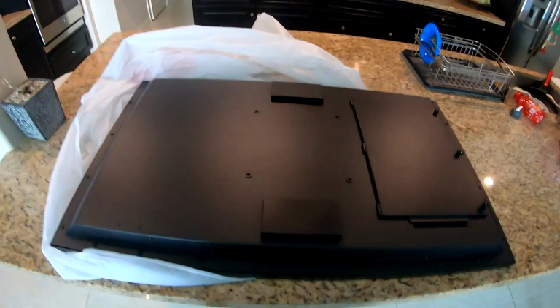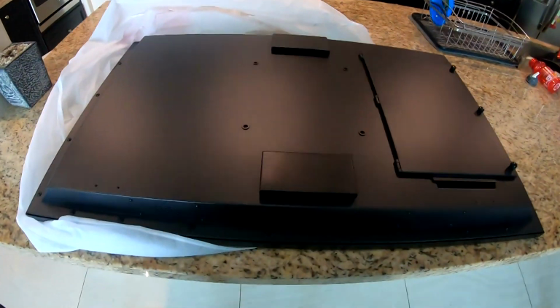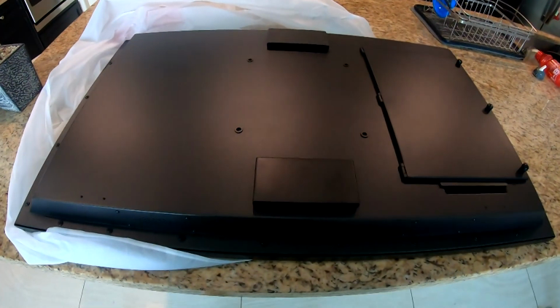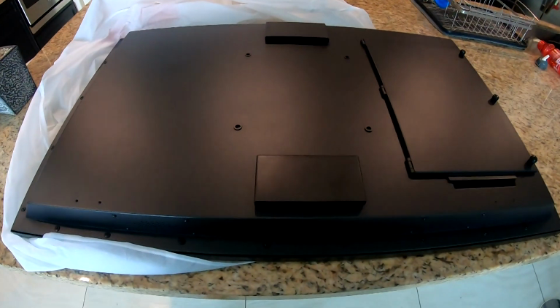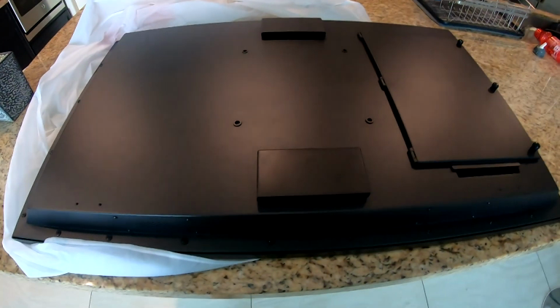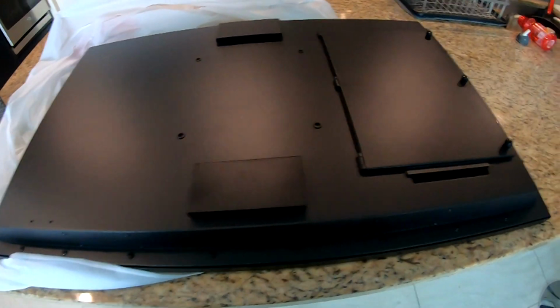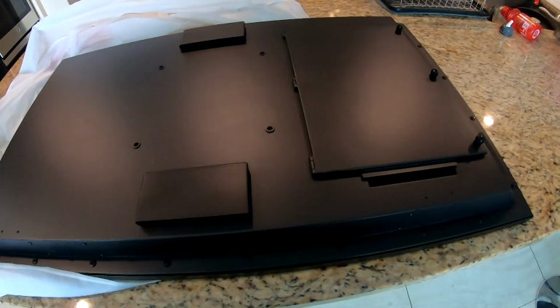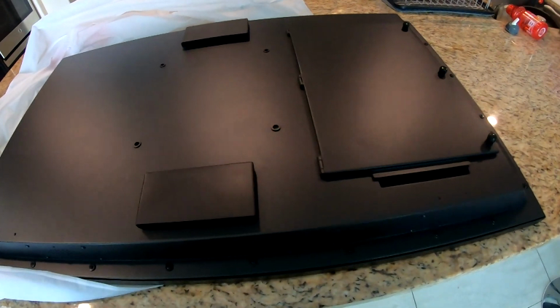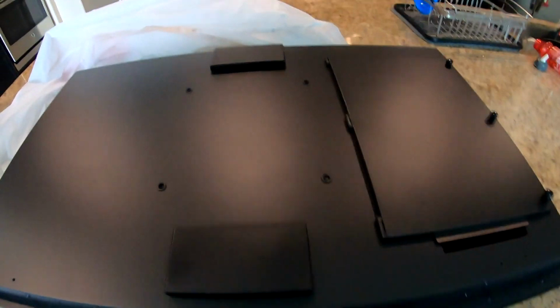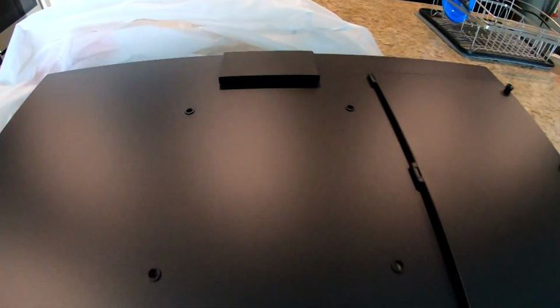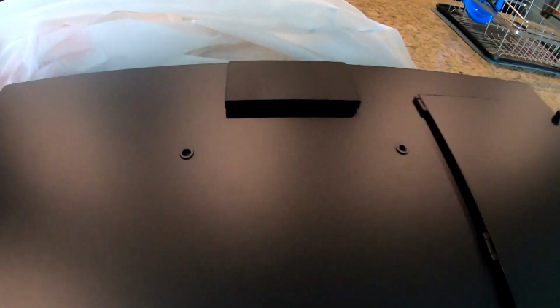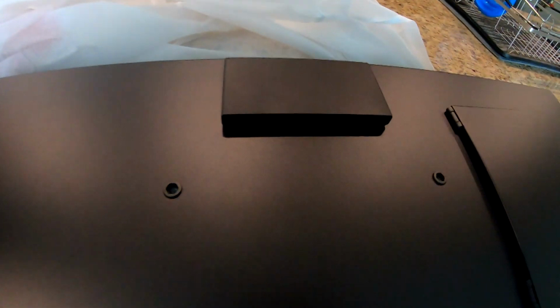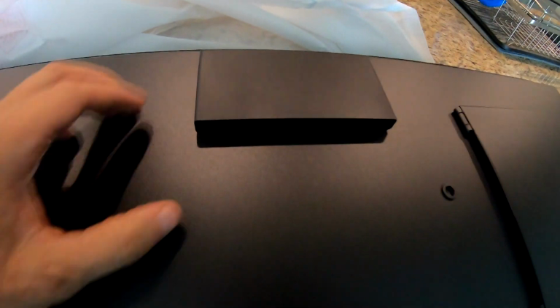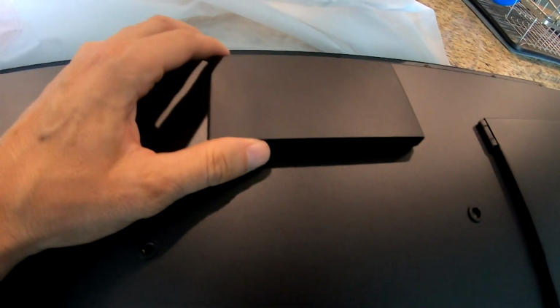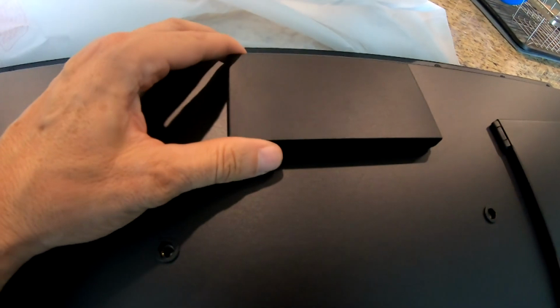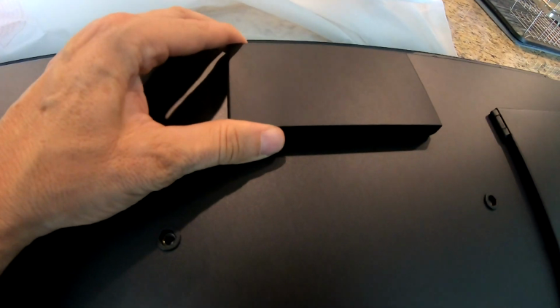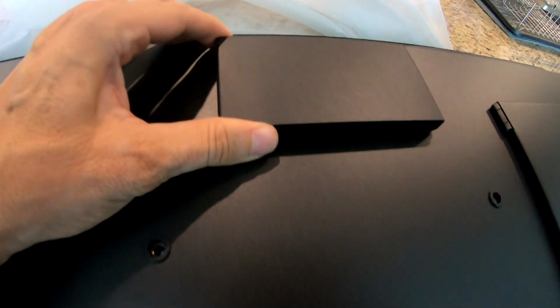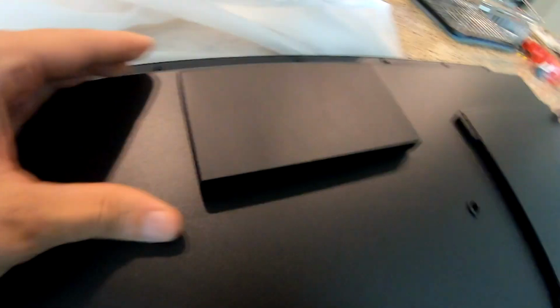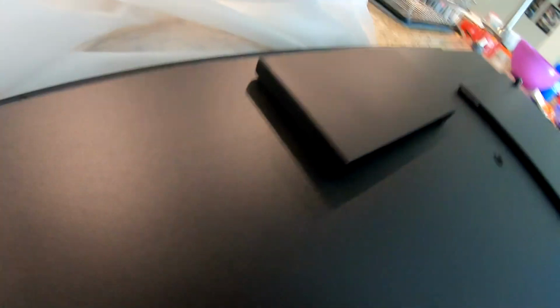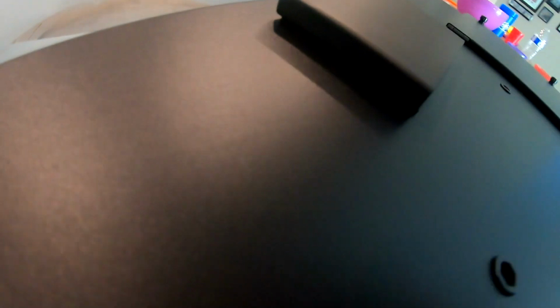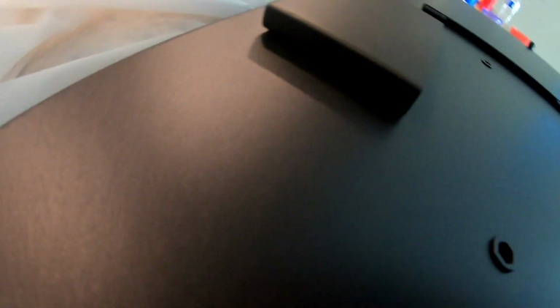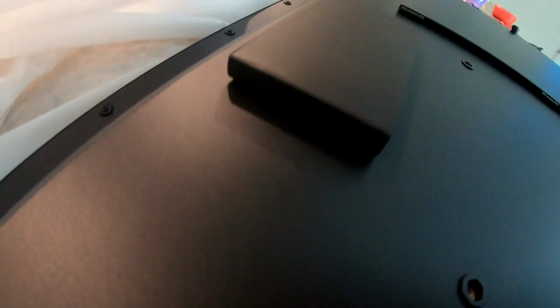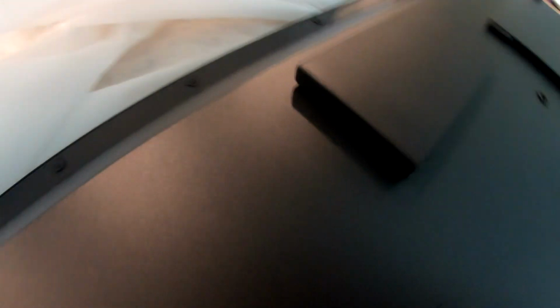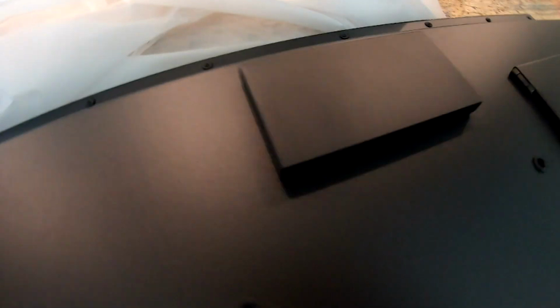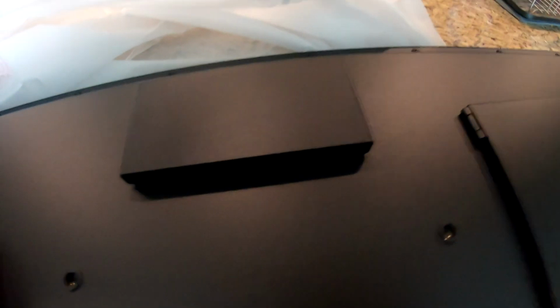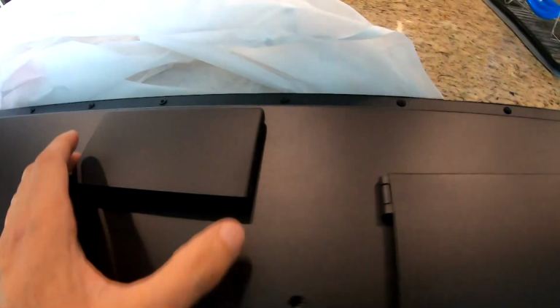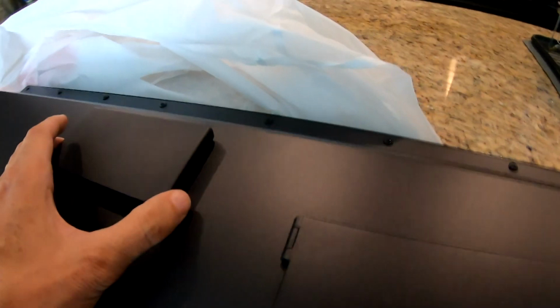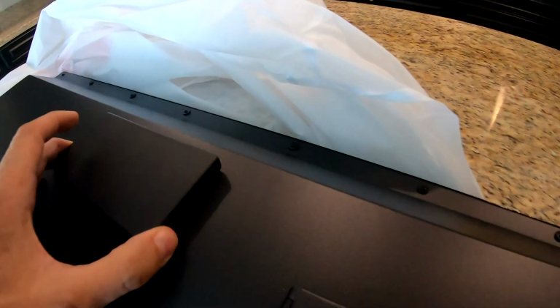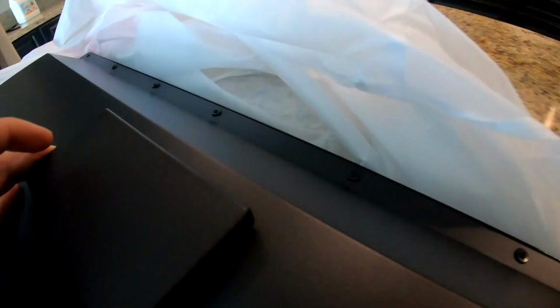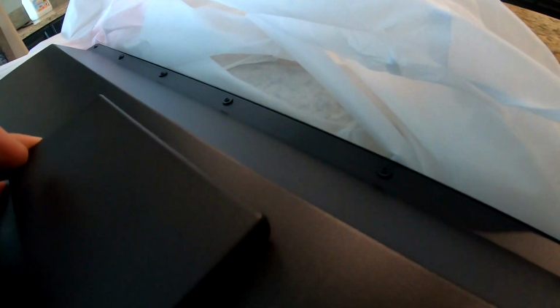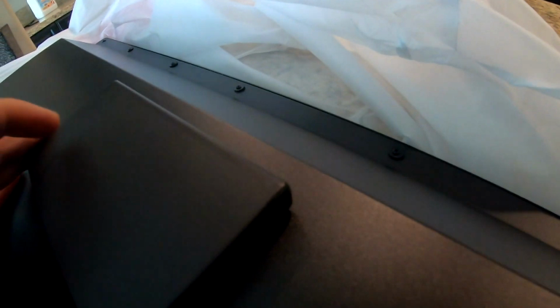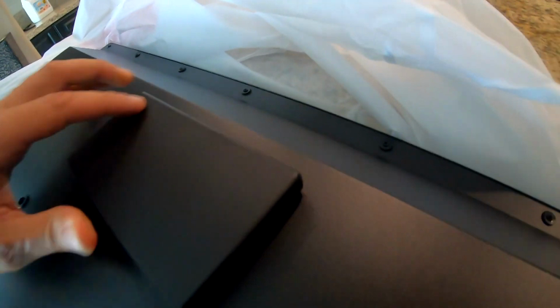Let's take a look at the back. These brackets look like another way to mount the TV, but the set also has the typical mounting screw options.